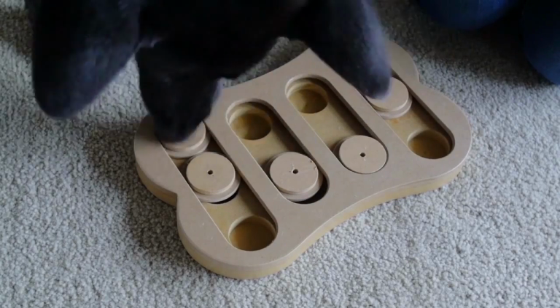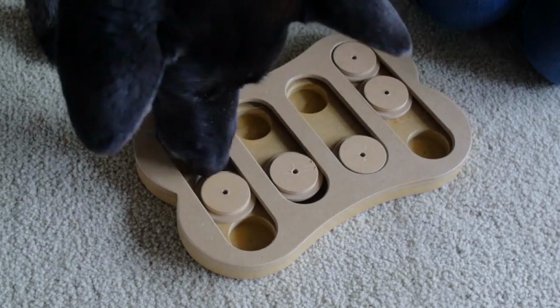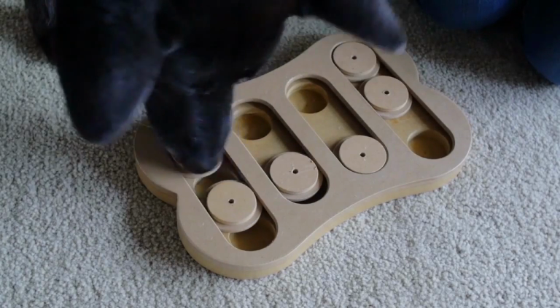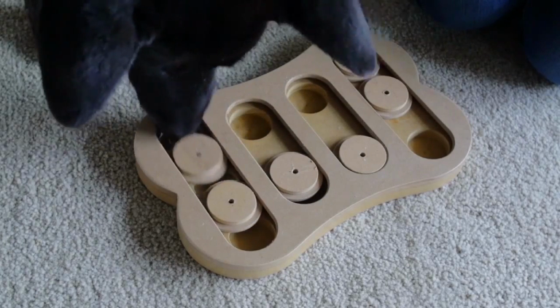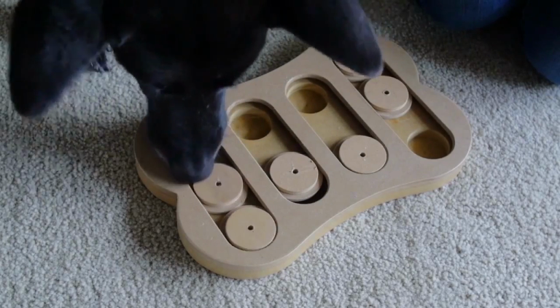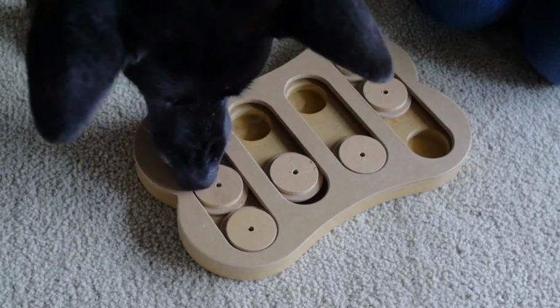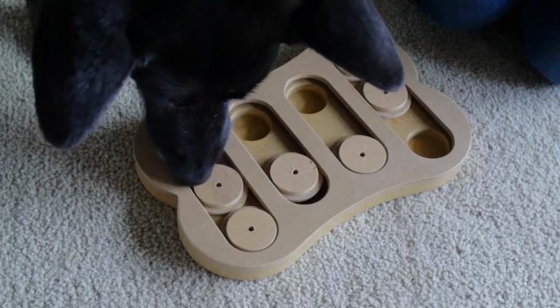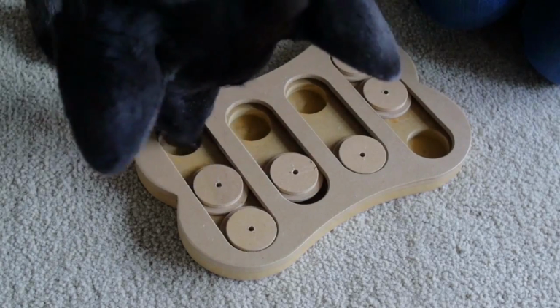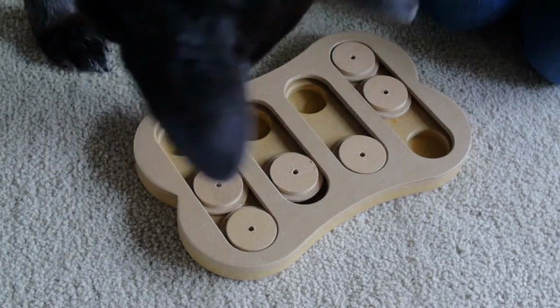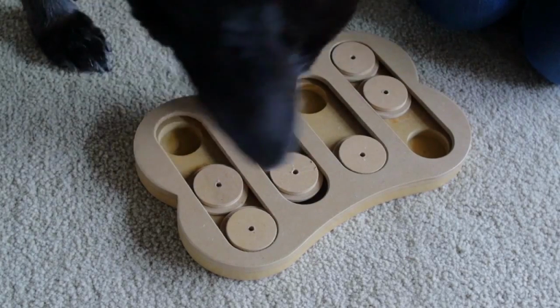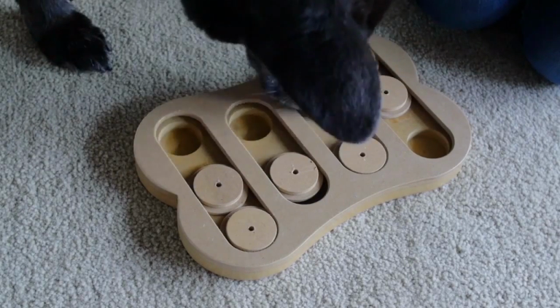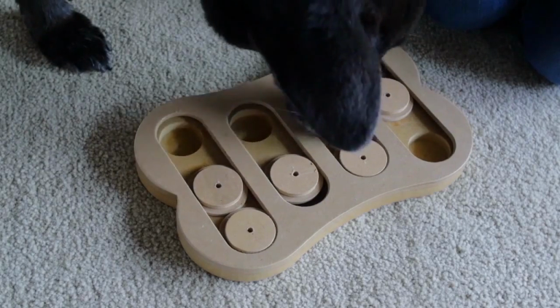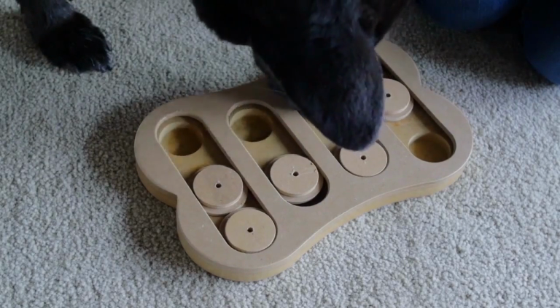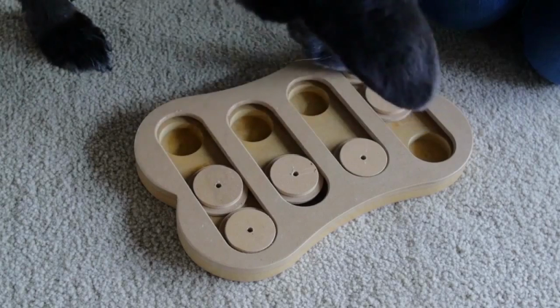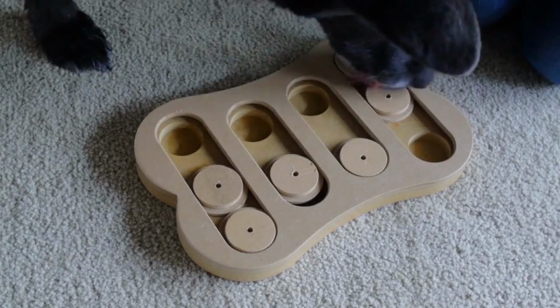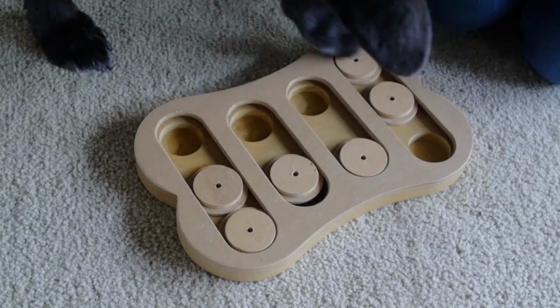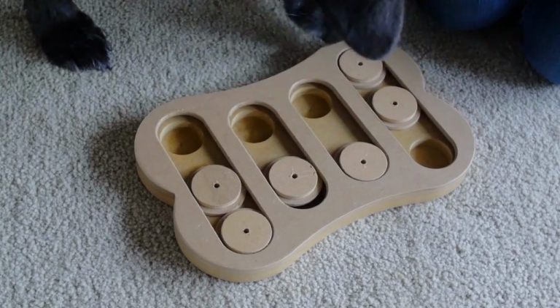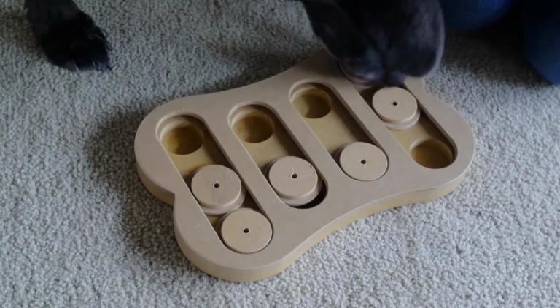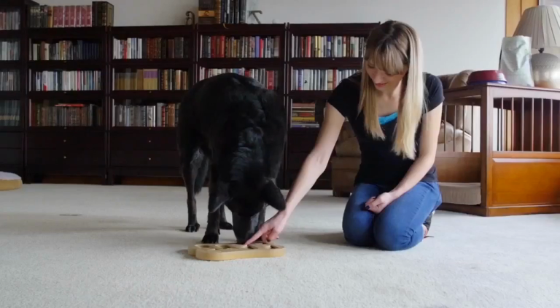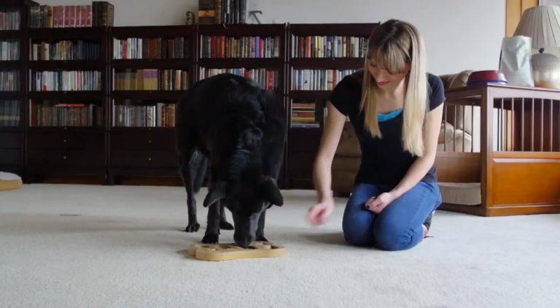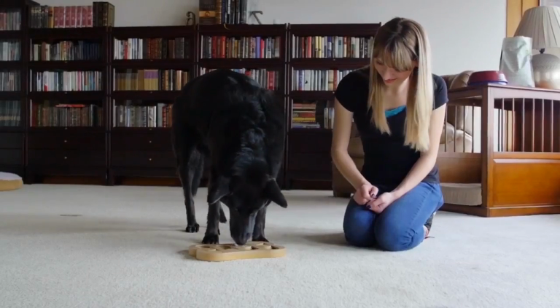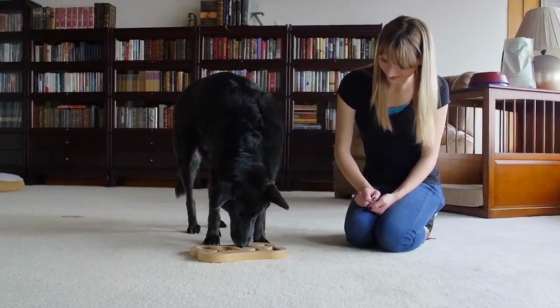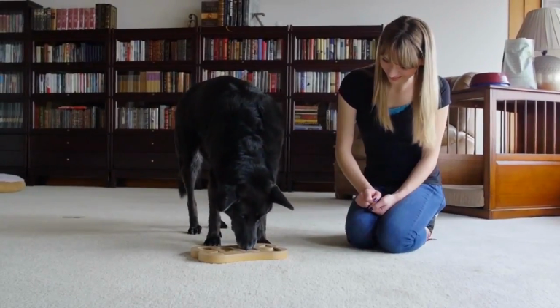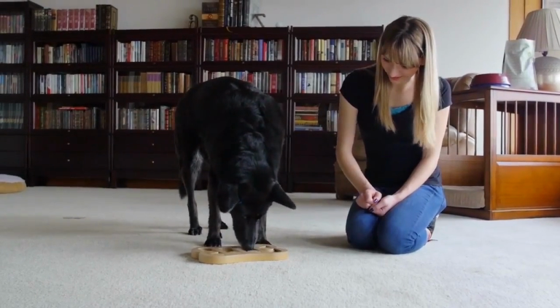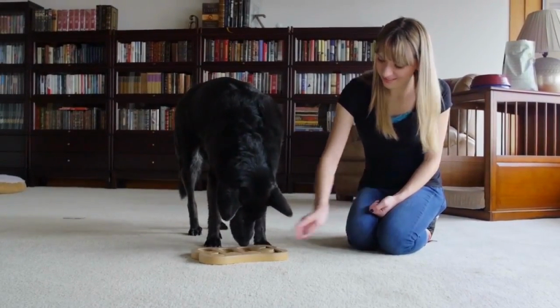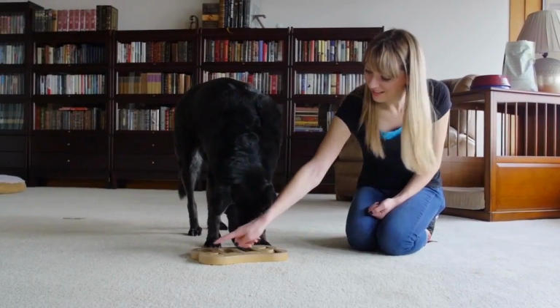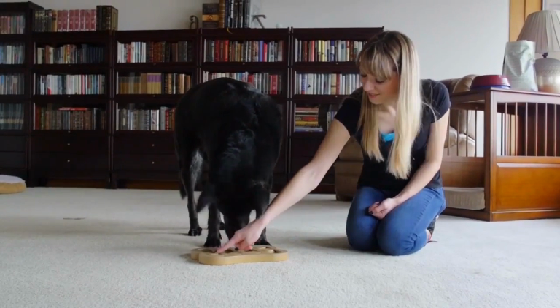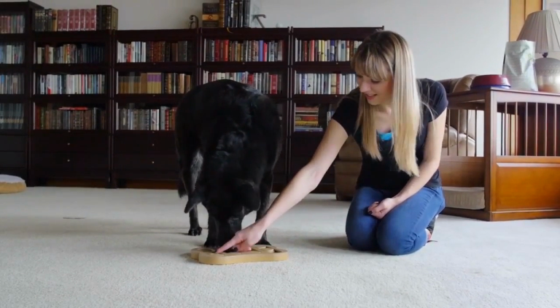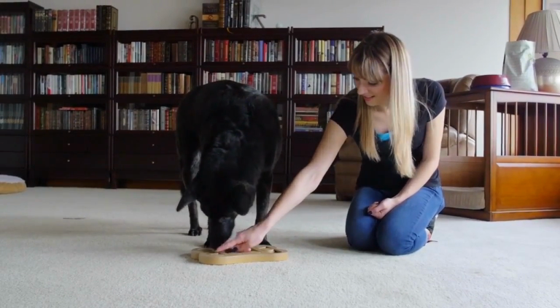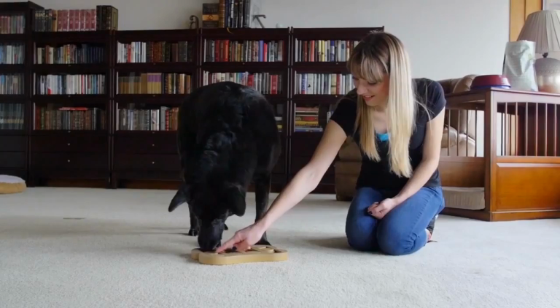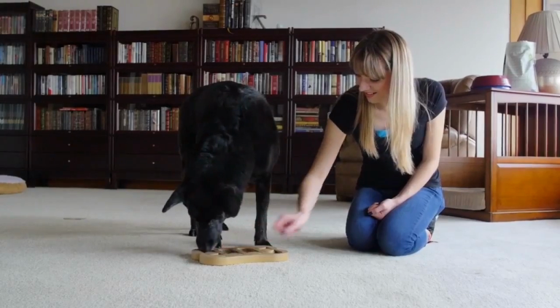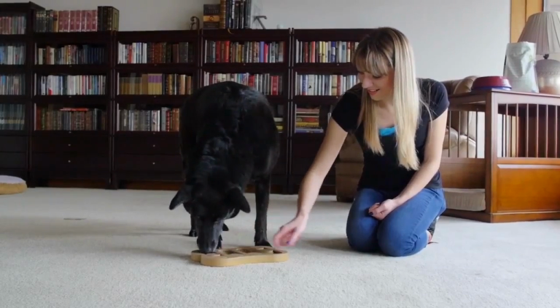I had a lot of fun showing them that there are treasures hidden in the toy. Now they can slide the covers all on their own. I still have fun watching them get excited about discovering hidden treats.